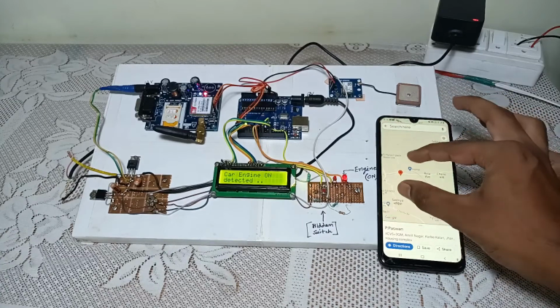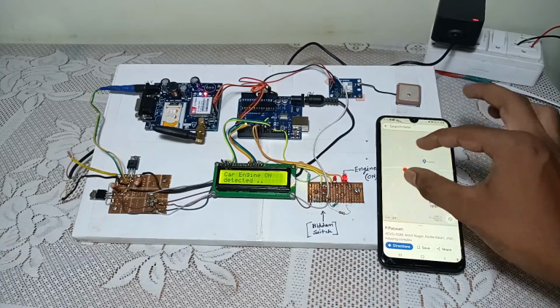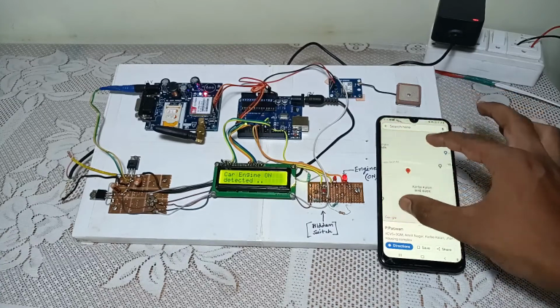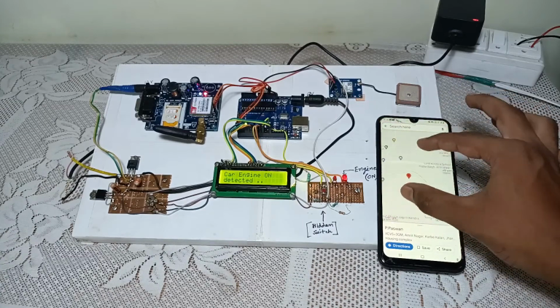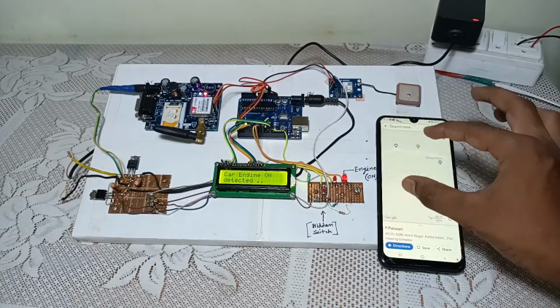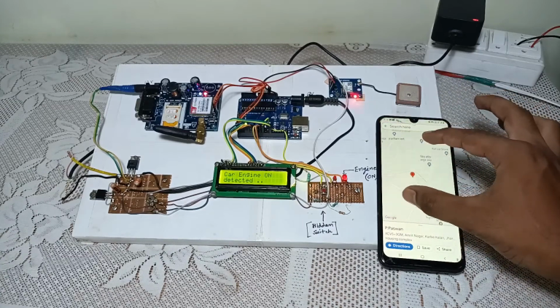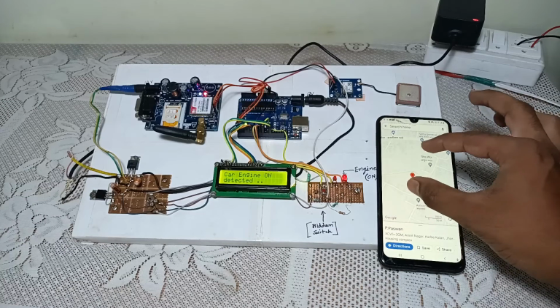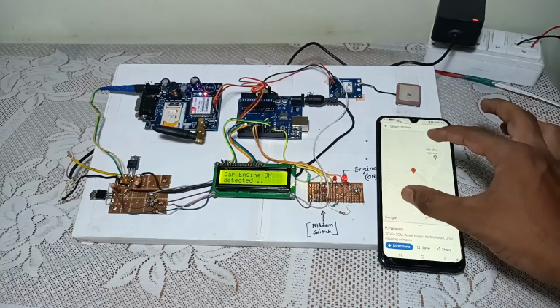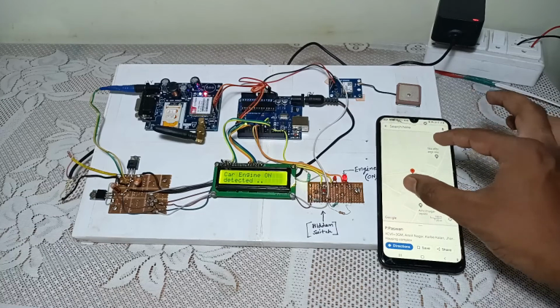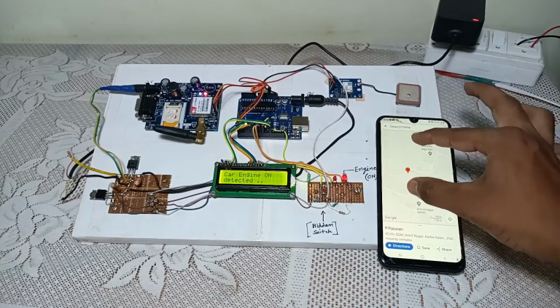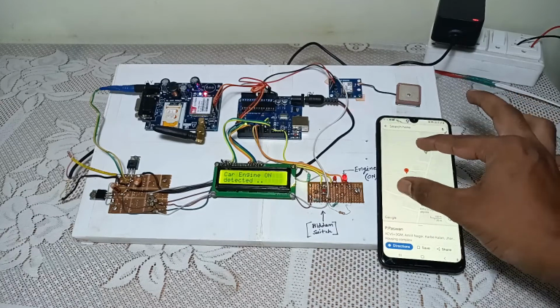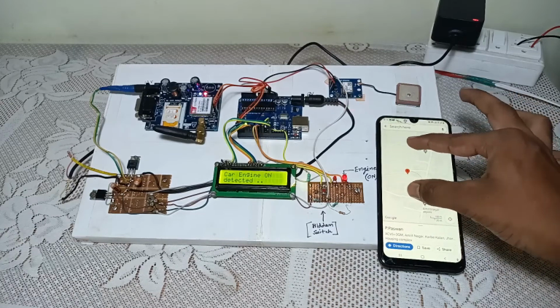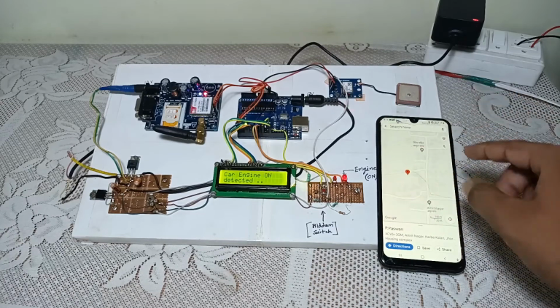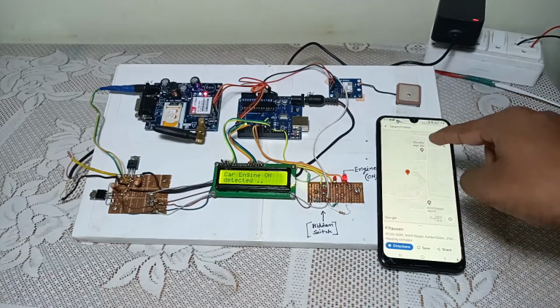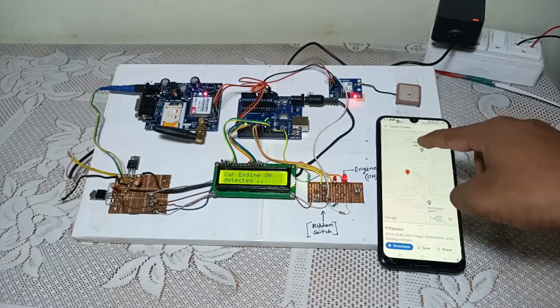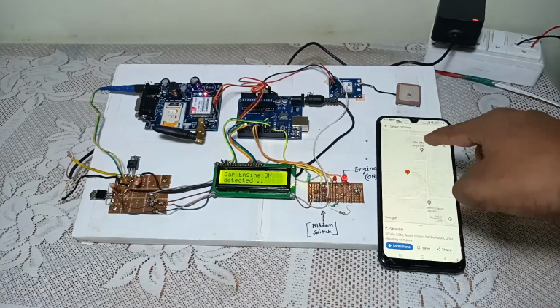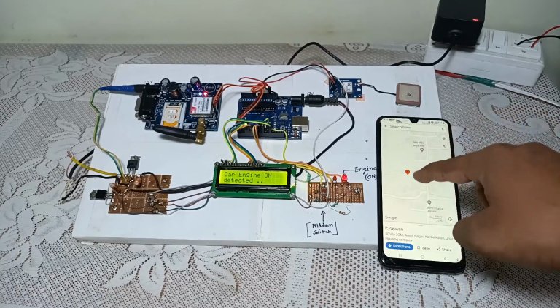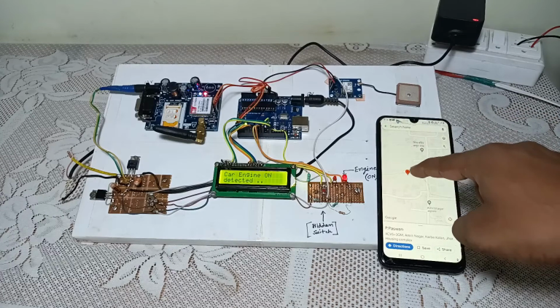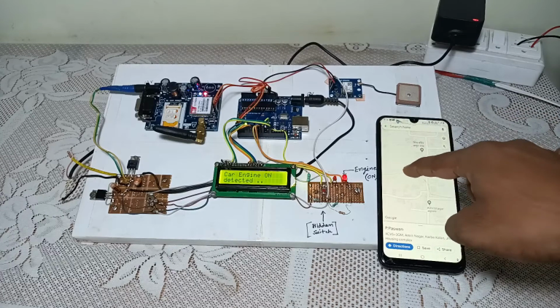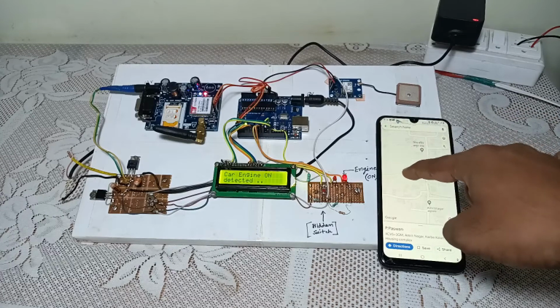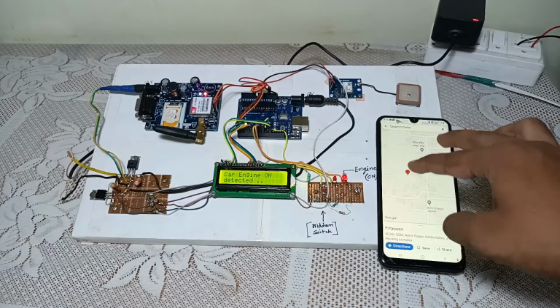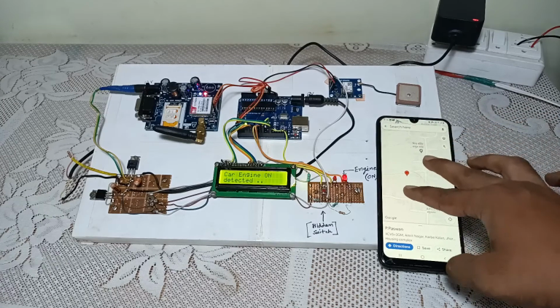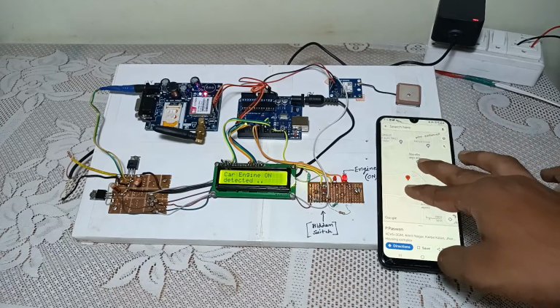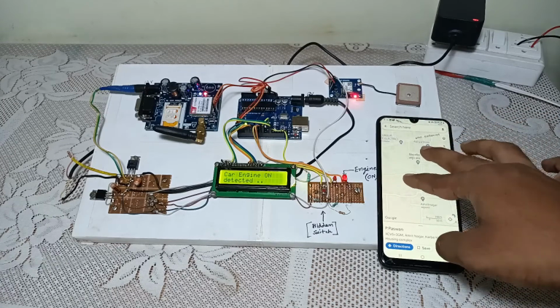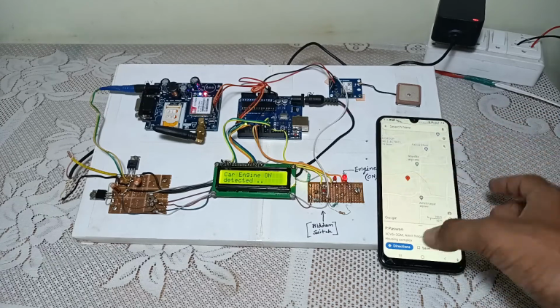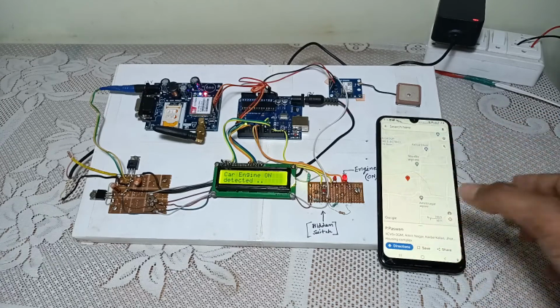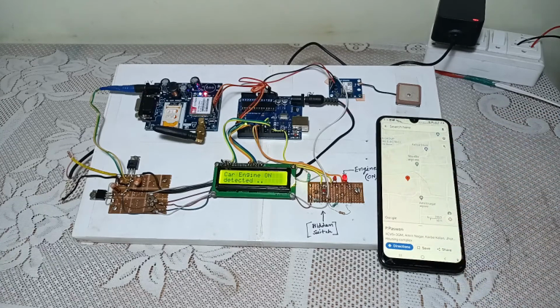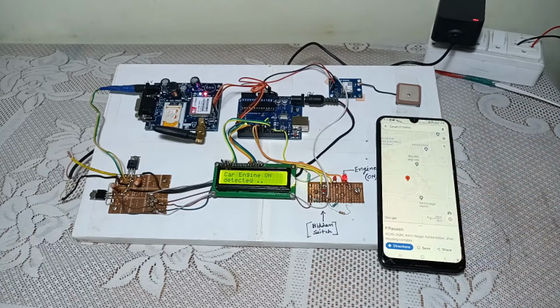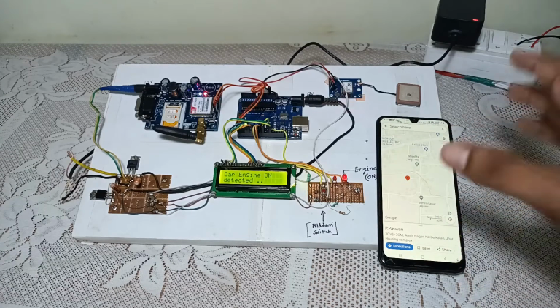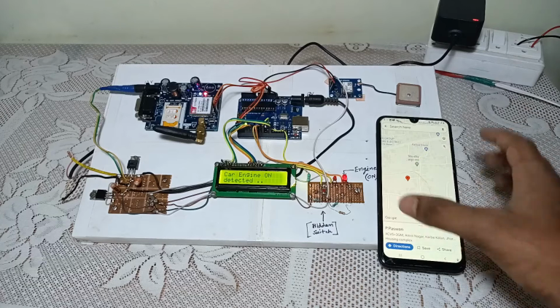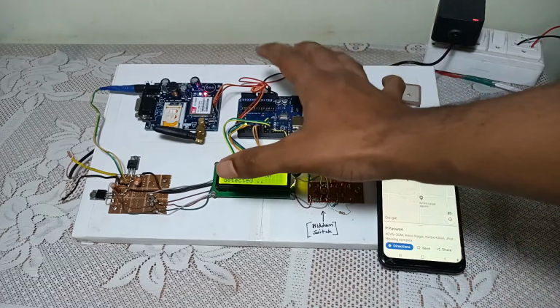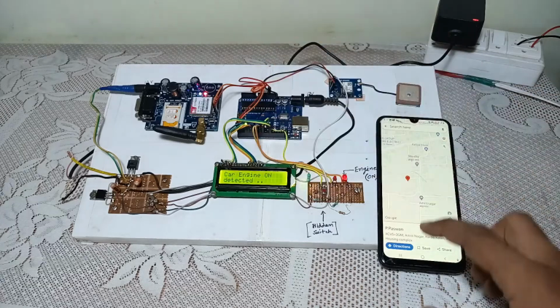So this is my exact location, near Shiv Mandir. My home is here.